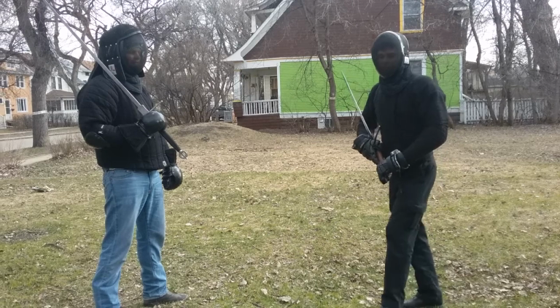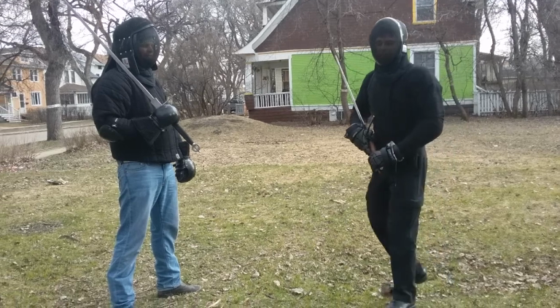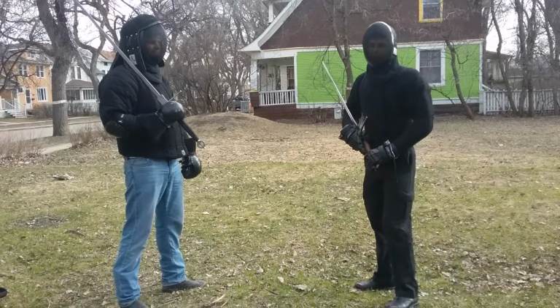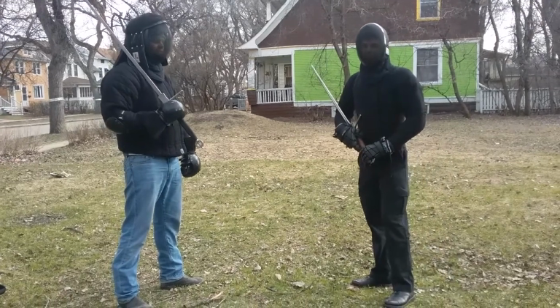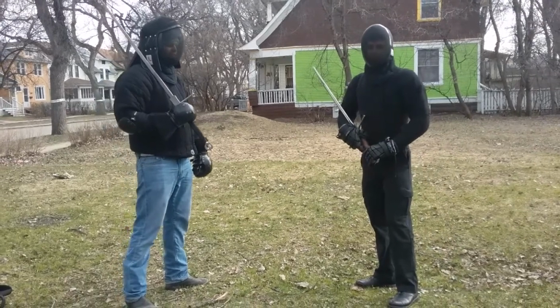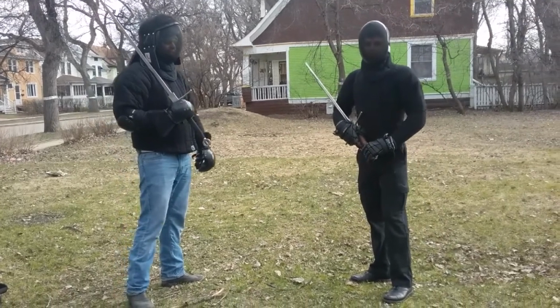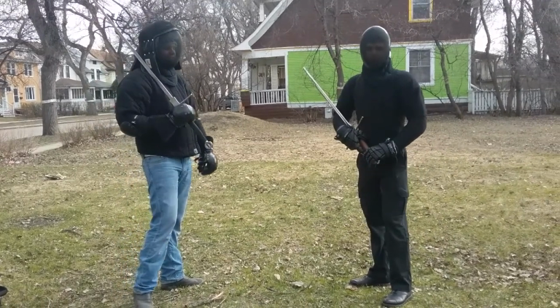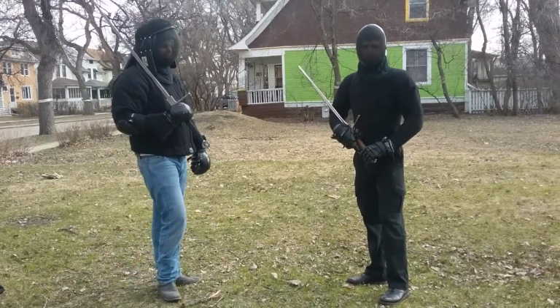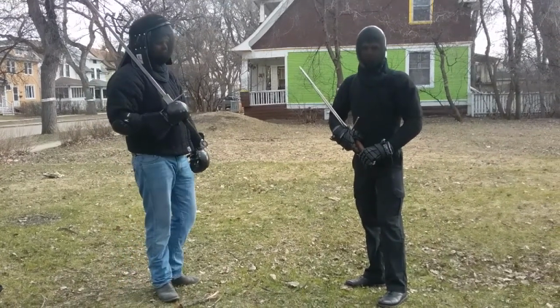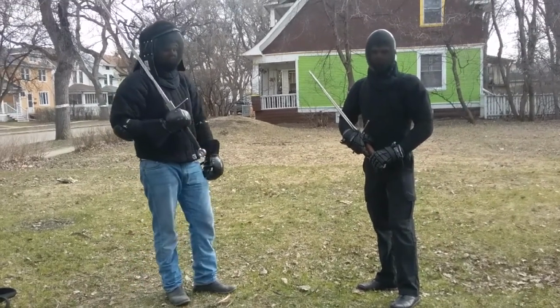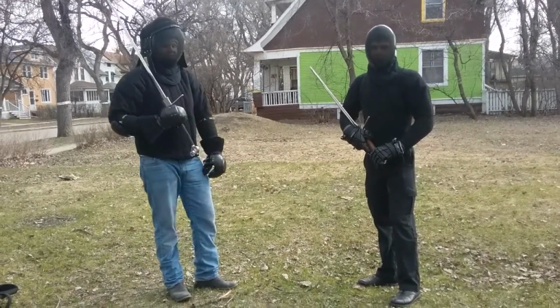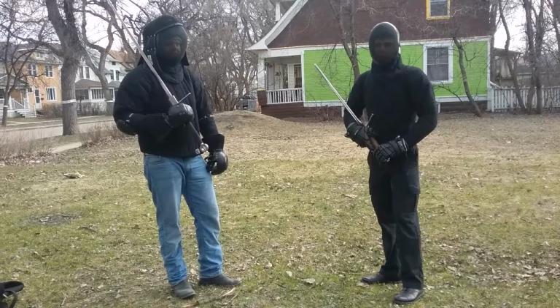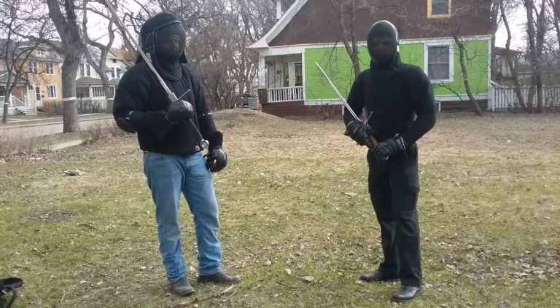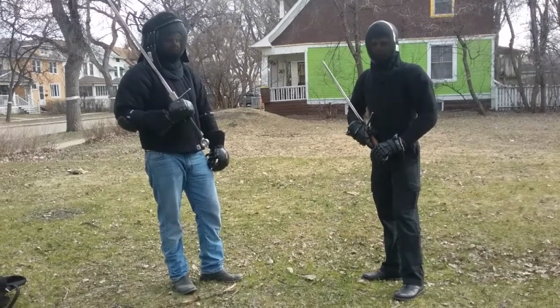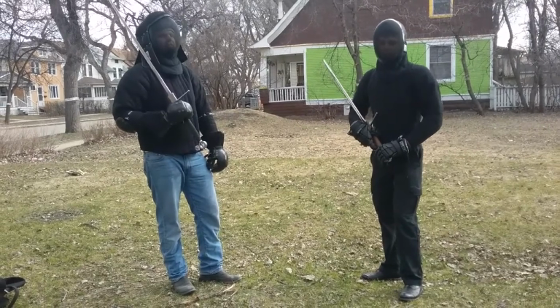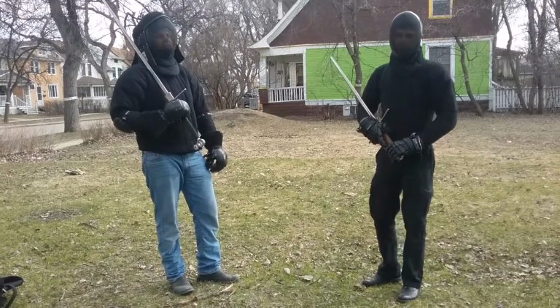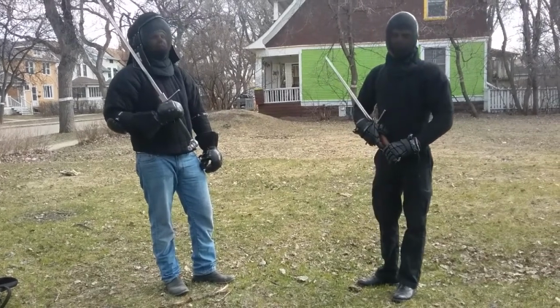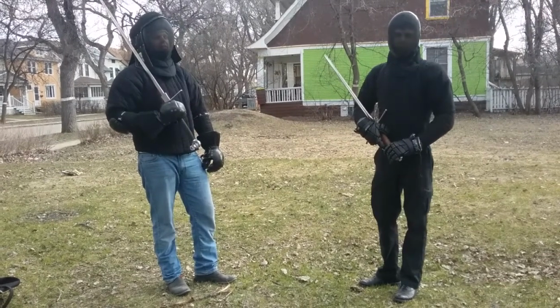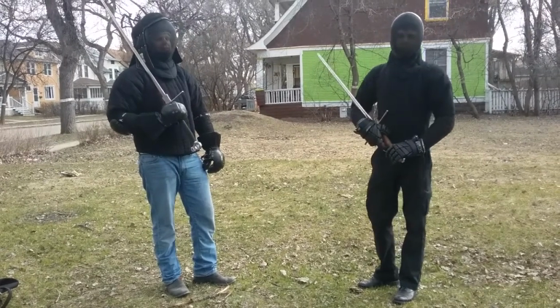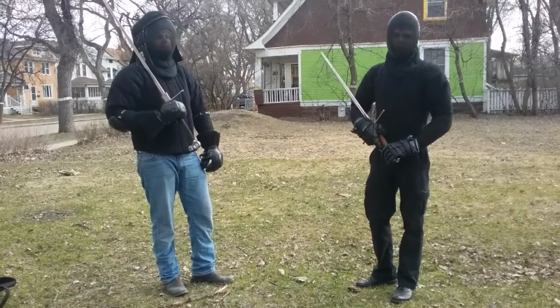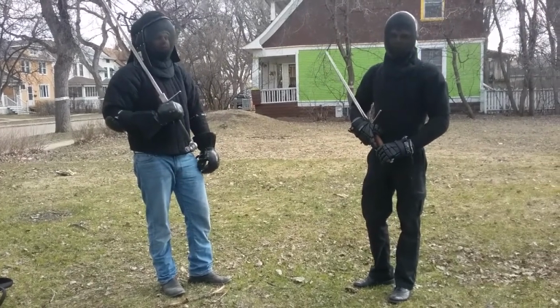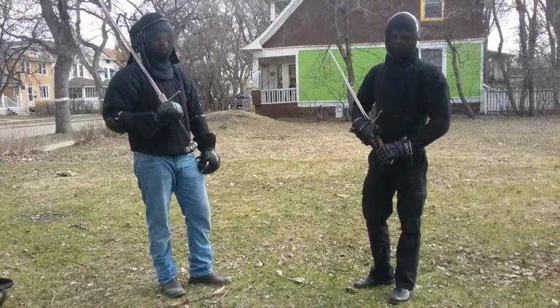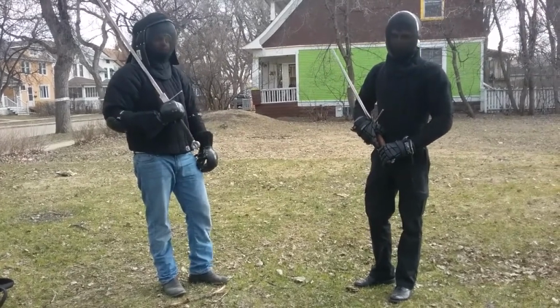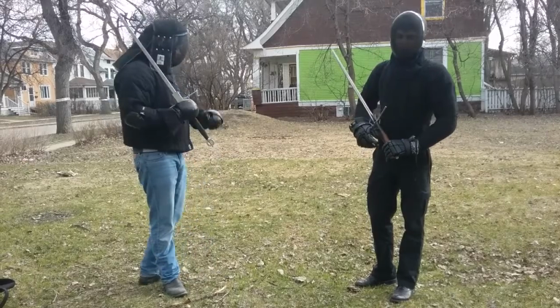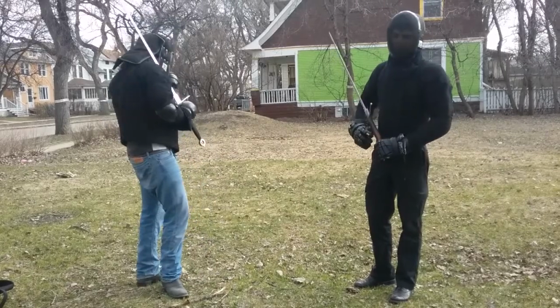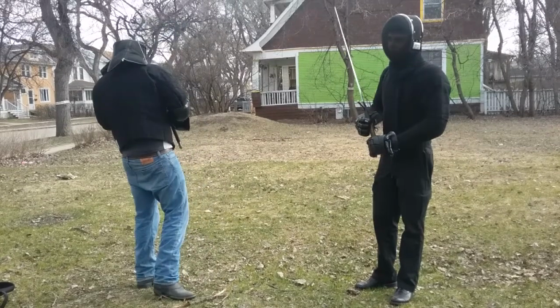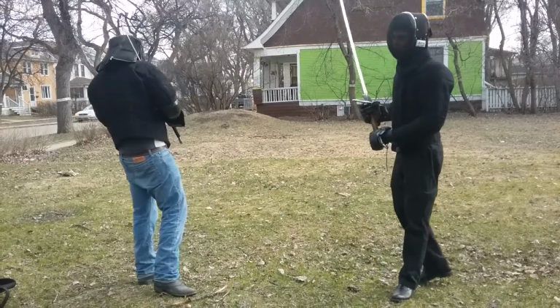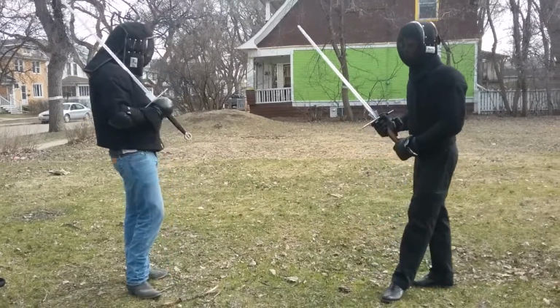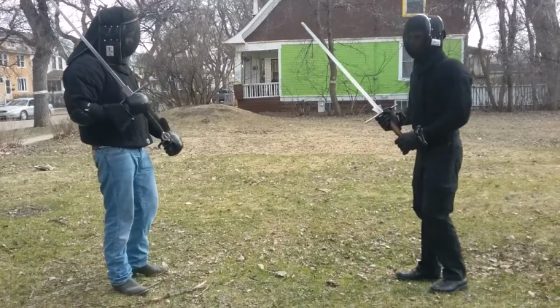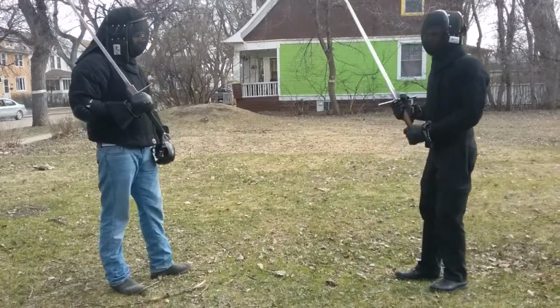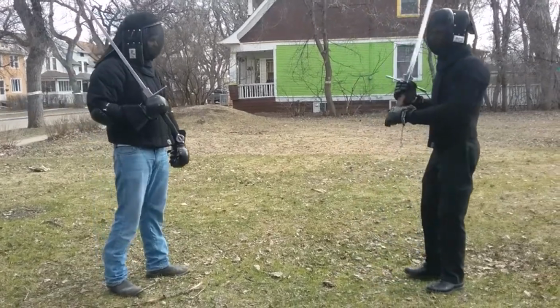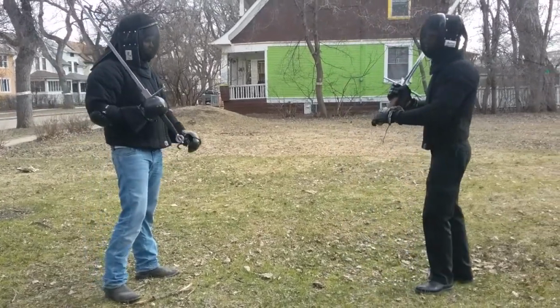Recently we were encountering a scenario that we haven't really trained too much for, but we were just working on it today and I think that we've made a bit of progress. So first I'll show basically what the scenario is.